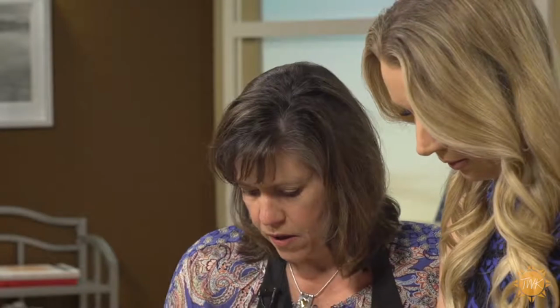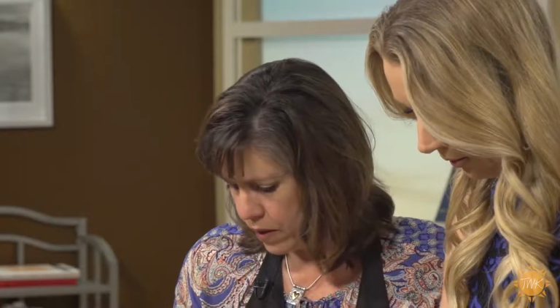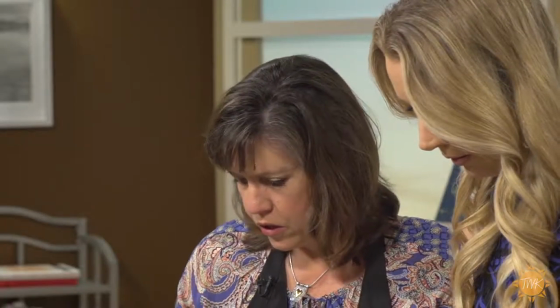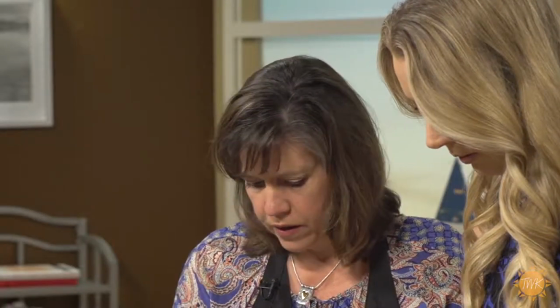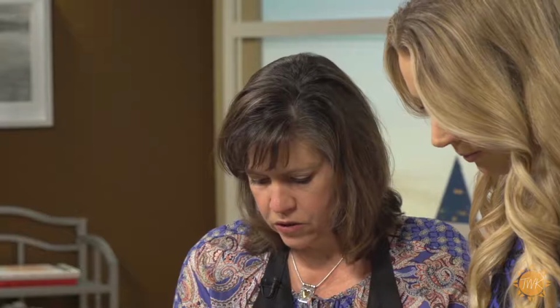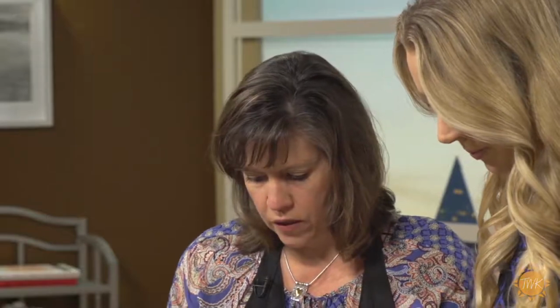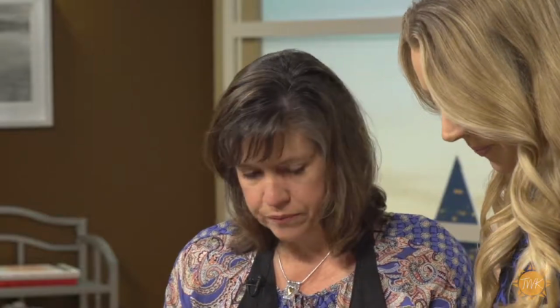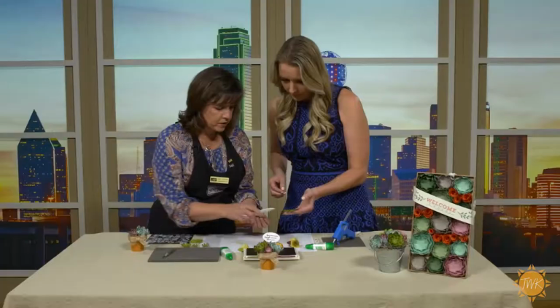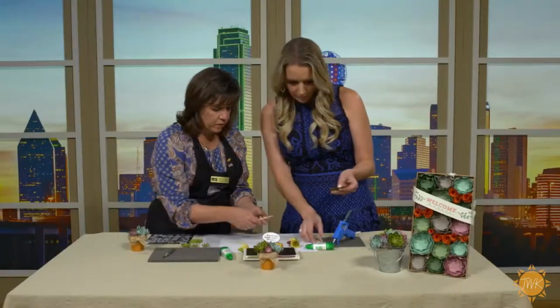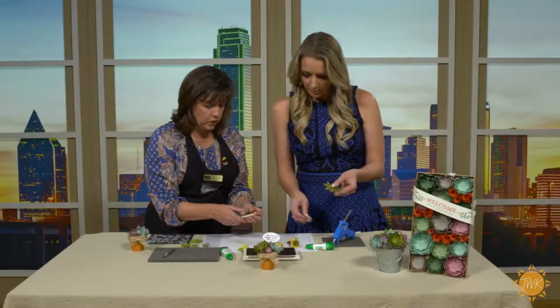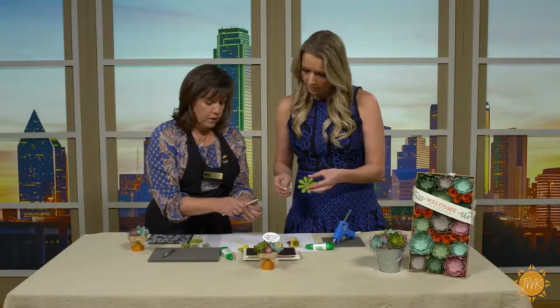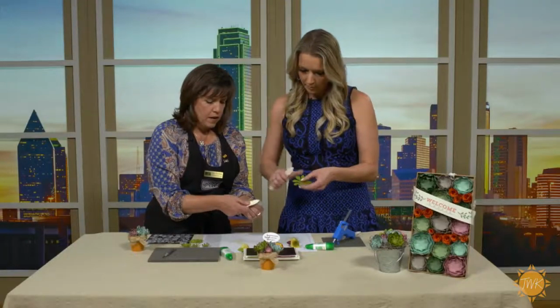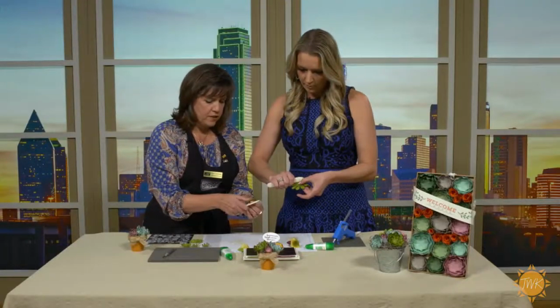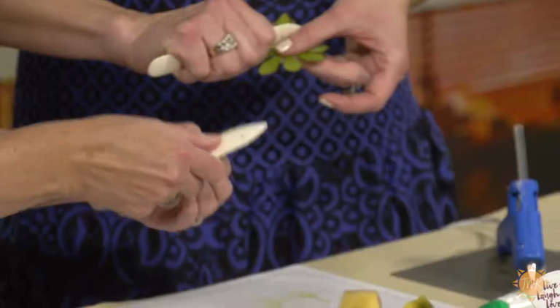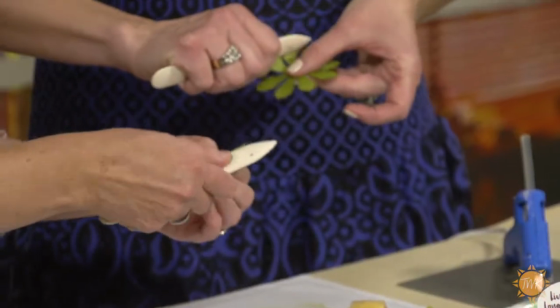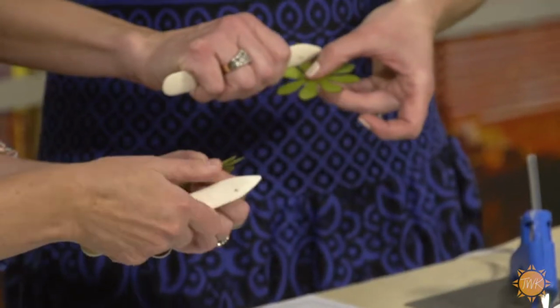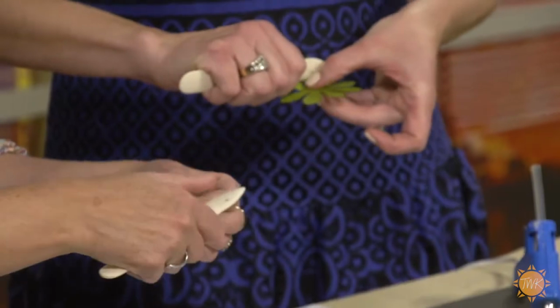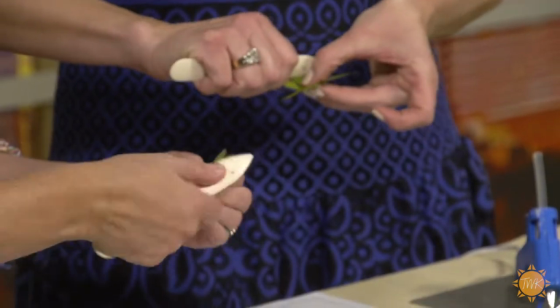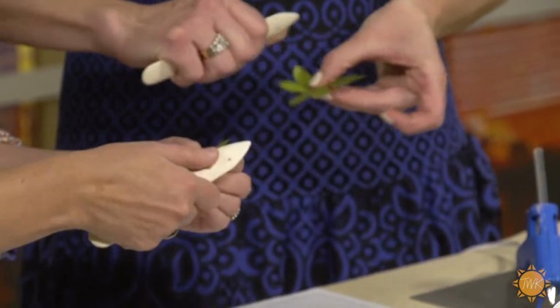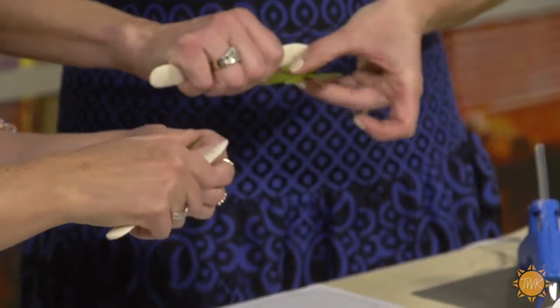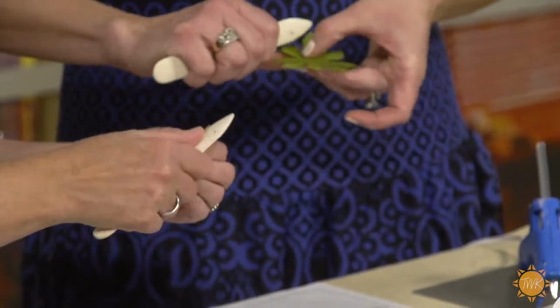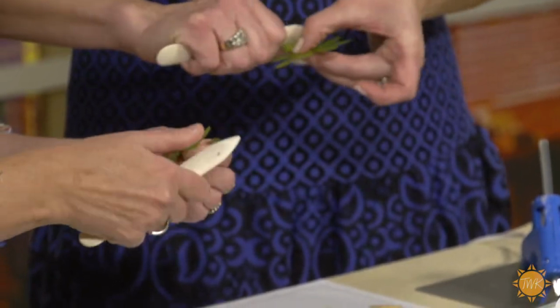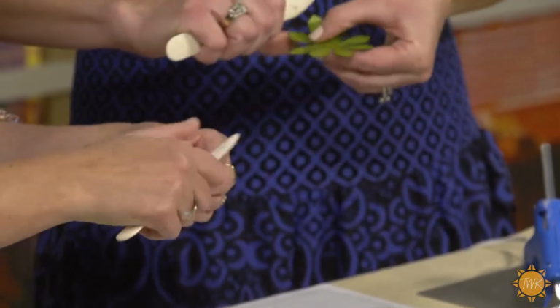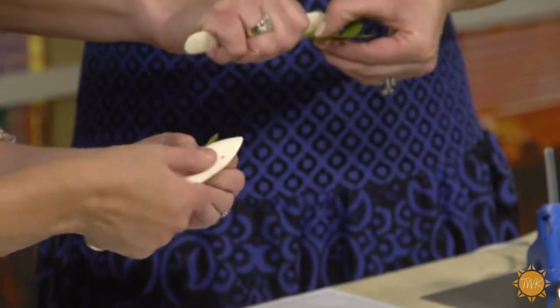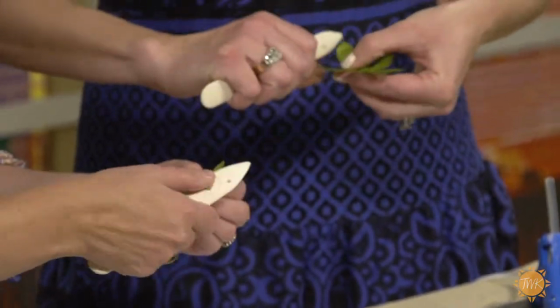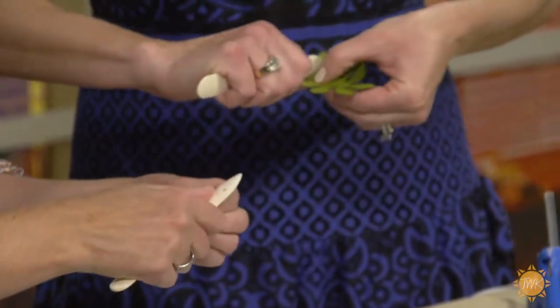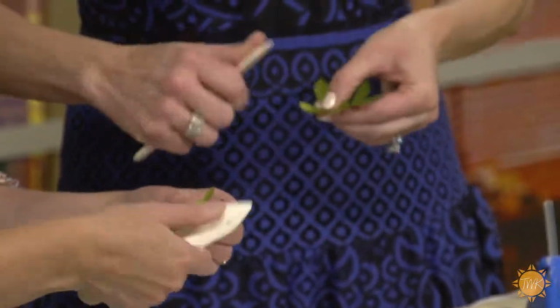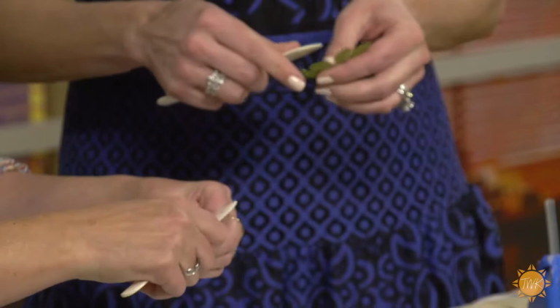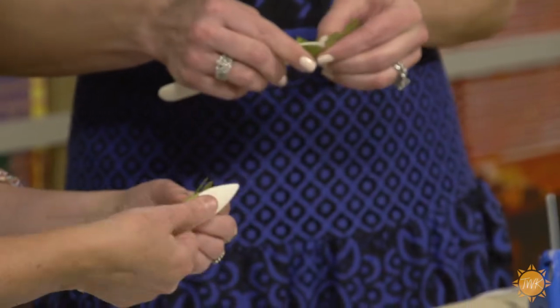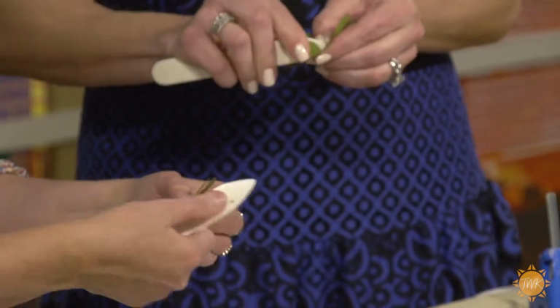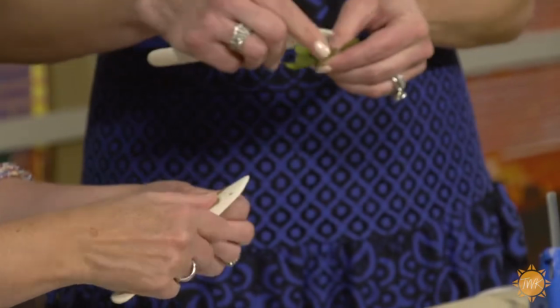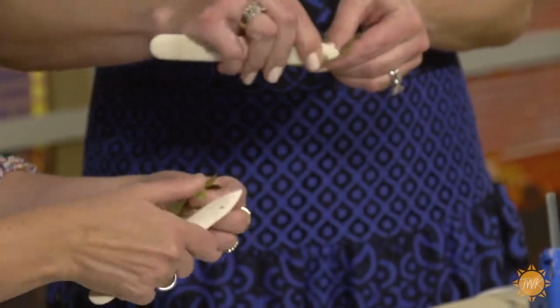Now what we want to do is curl them. Take your bone folder, and you kind of want to hold the edge there so you don't tear it off — I've done that many times. Glad you told me that. And just kind of curl up the petals.